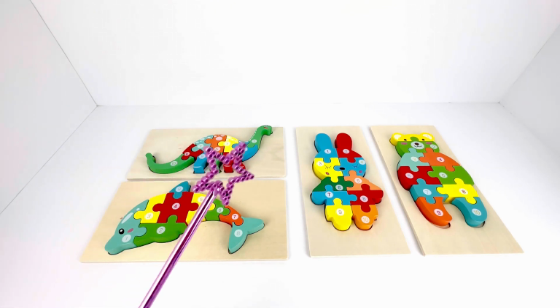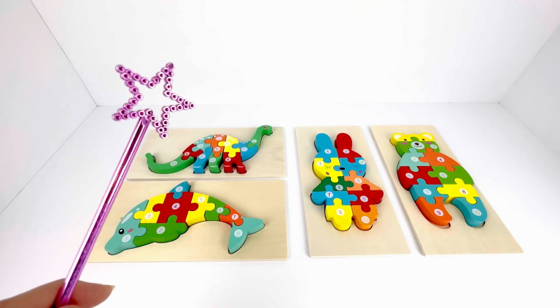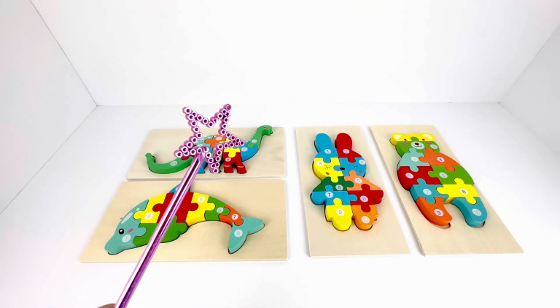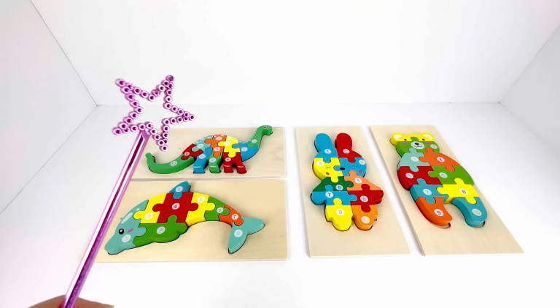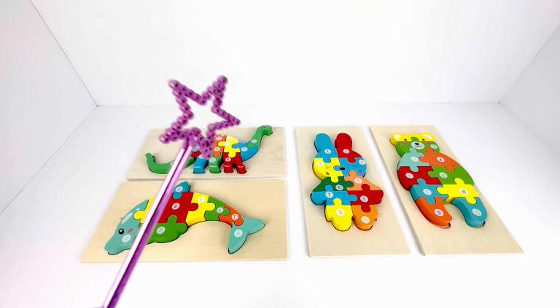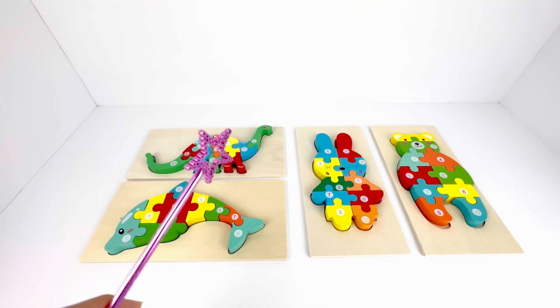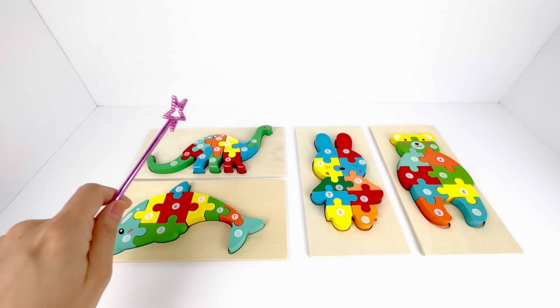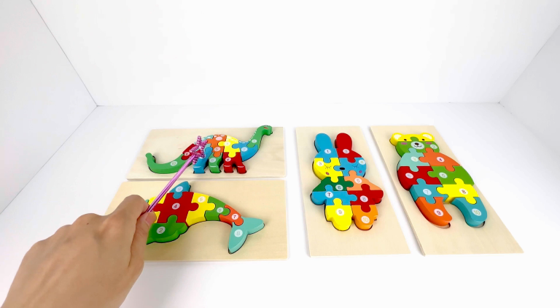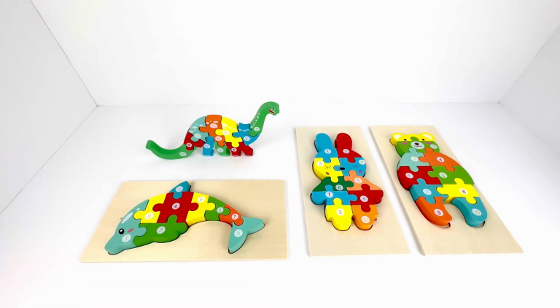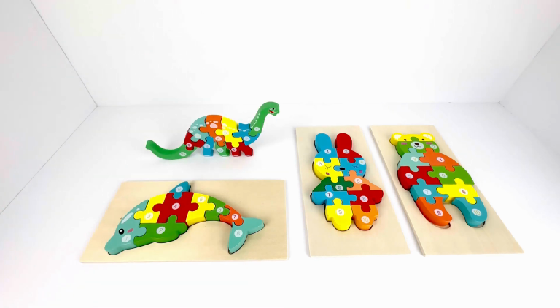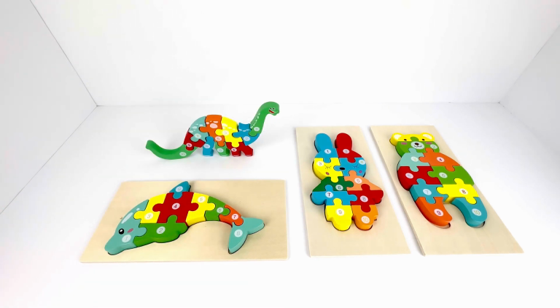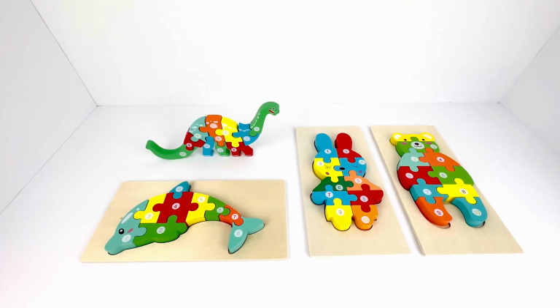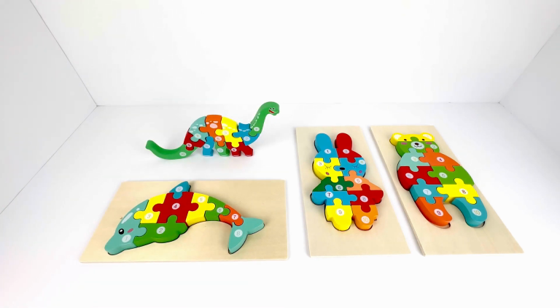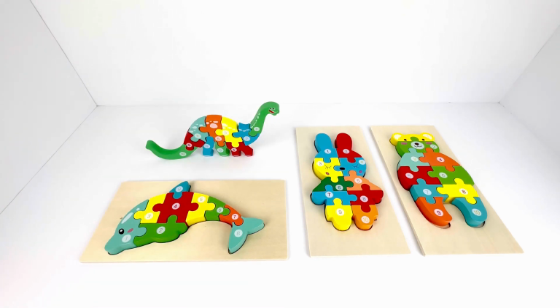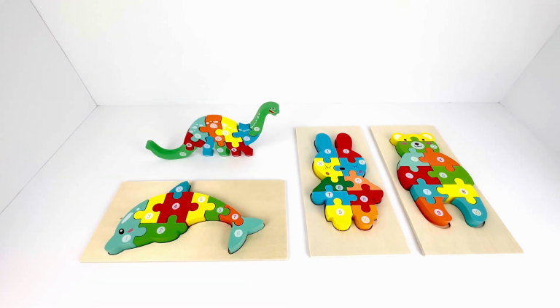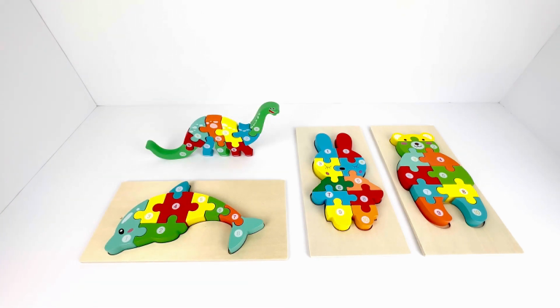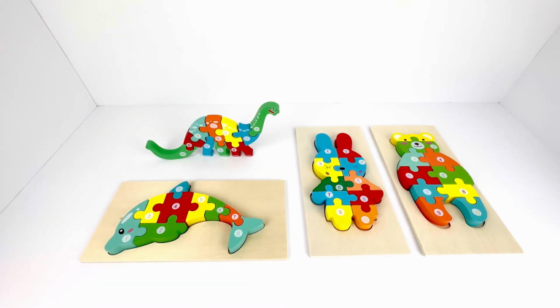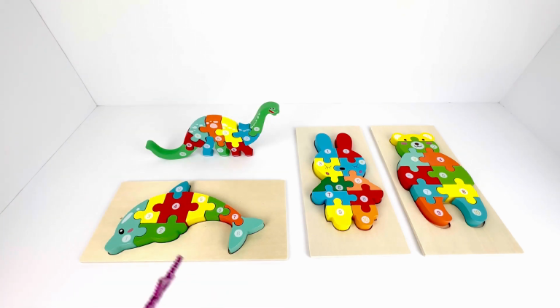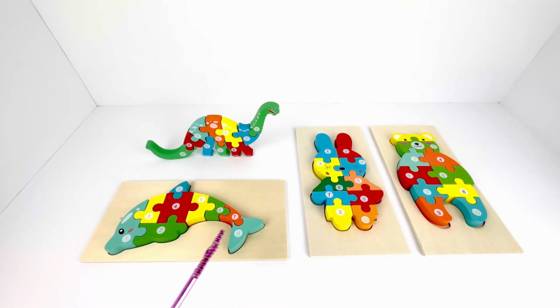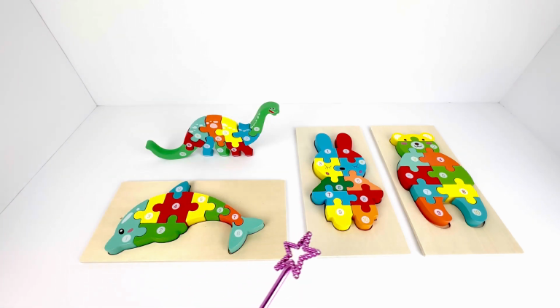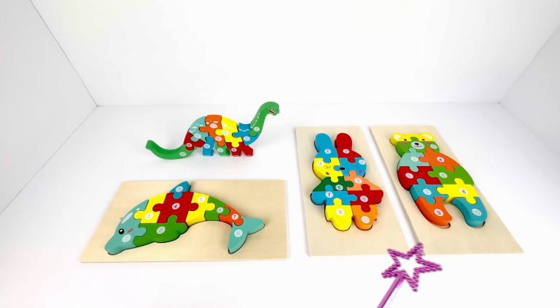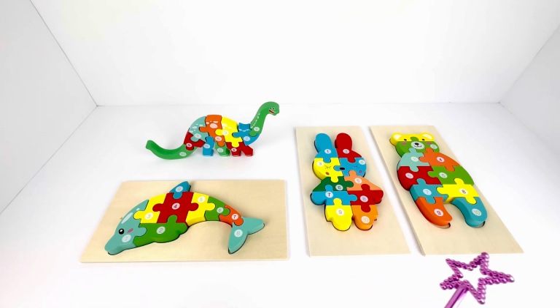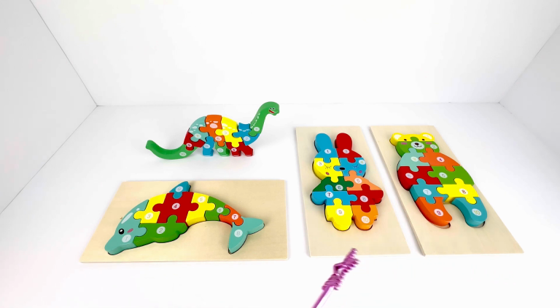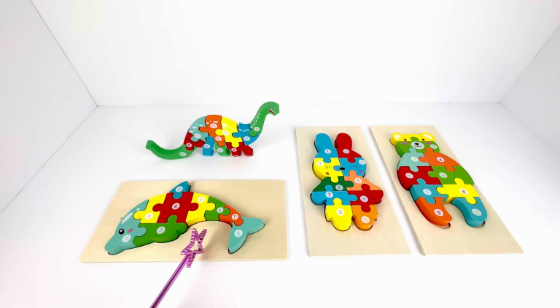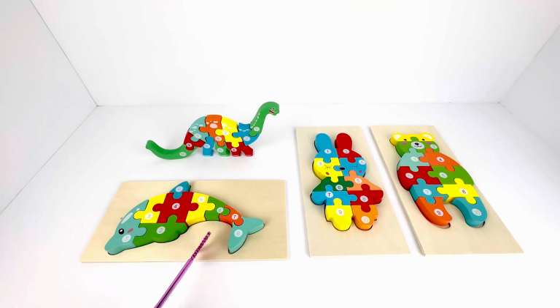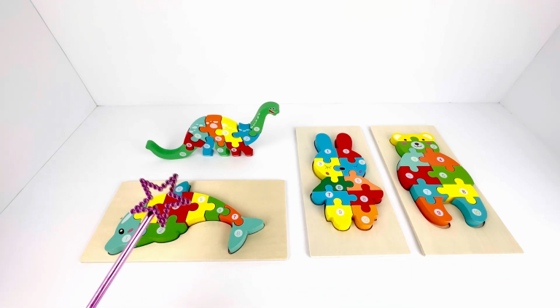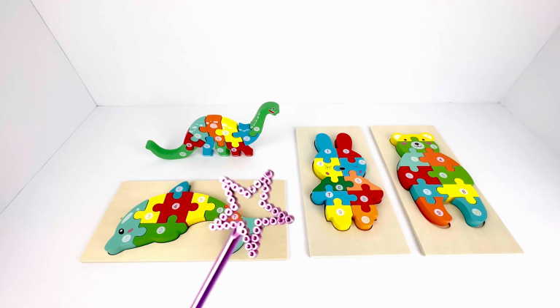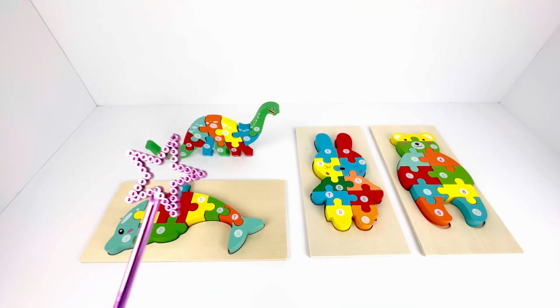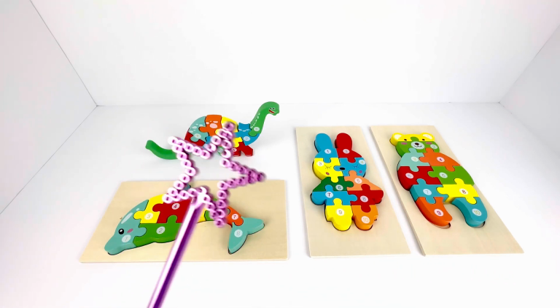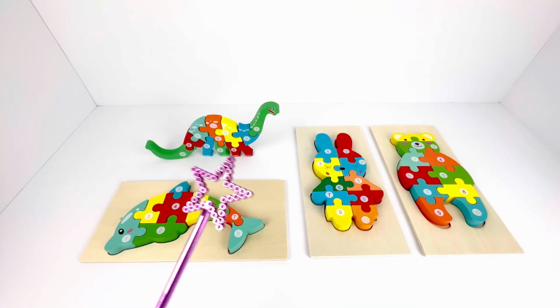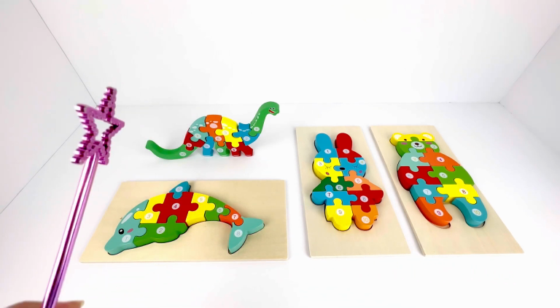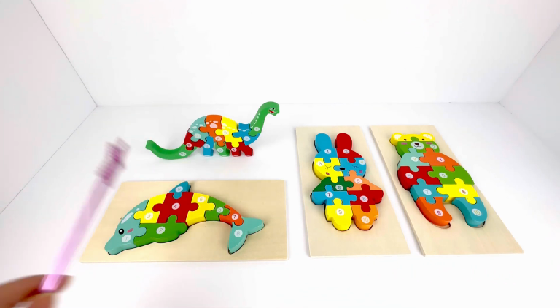Abra-cadabra. Get up, dinosaur. Which other one do you want to wake up? Let's do it on the whale. Abra-cadabra. Wake up, whale.